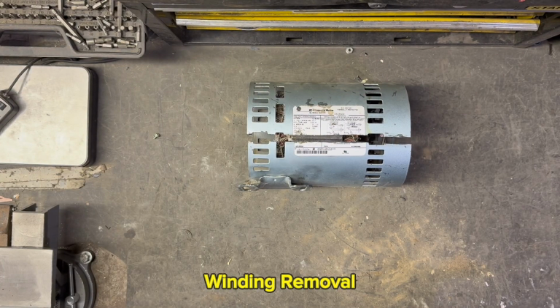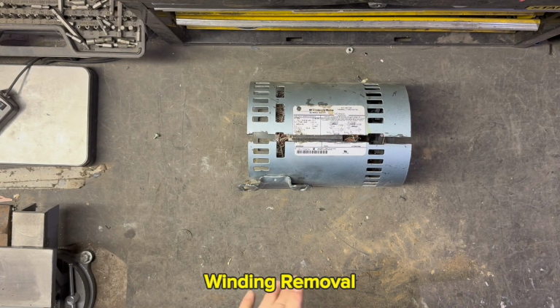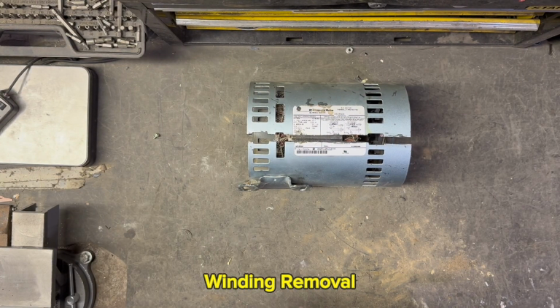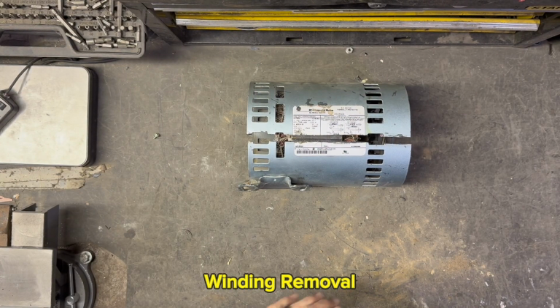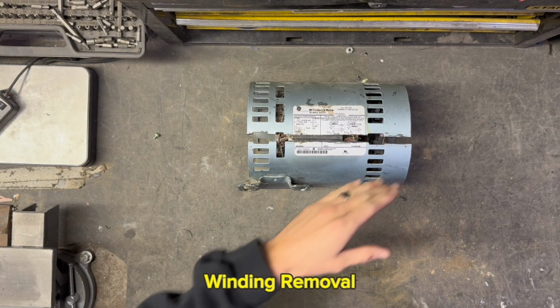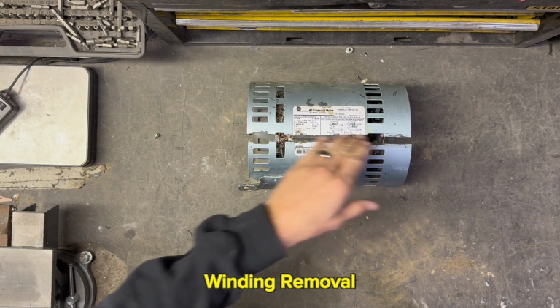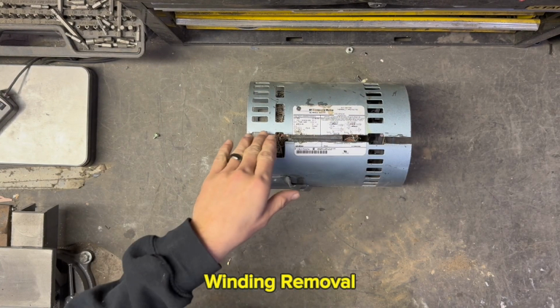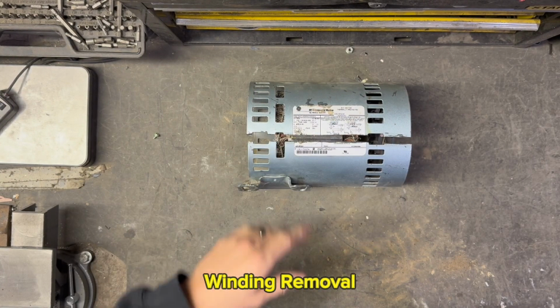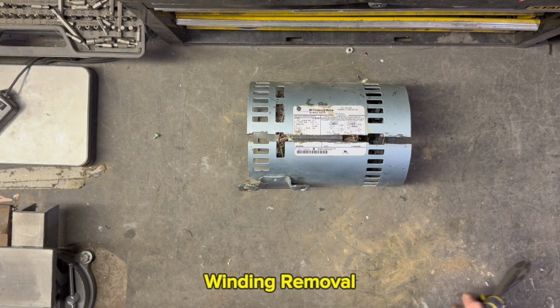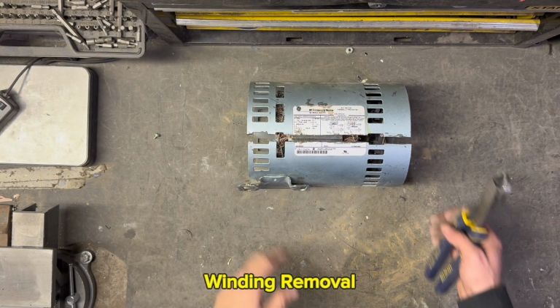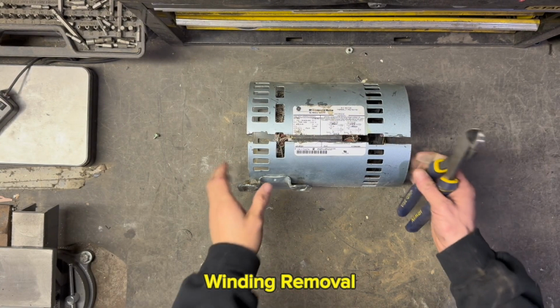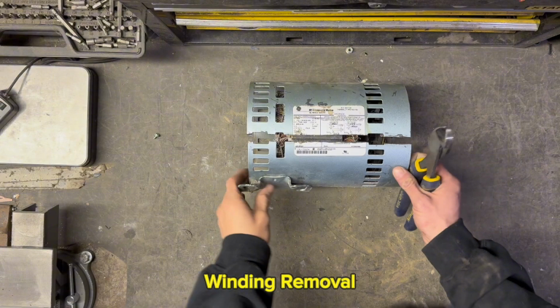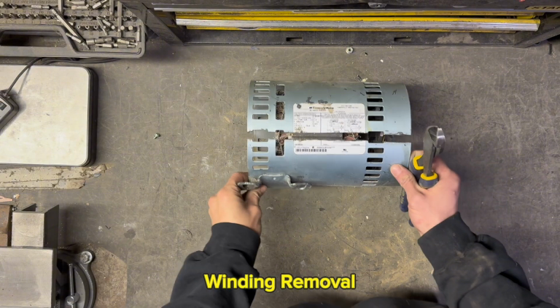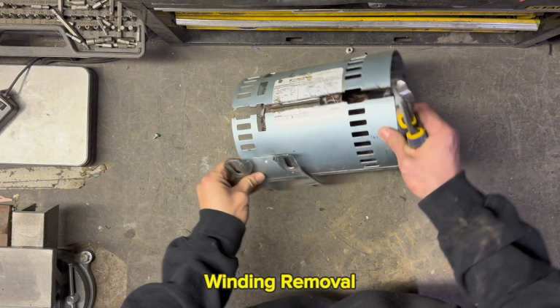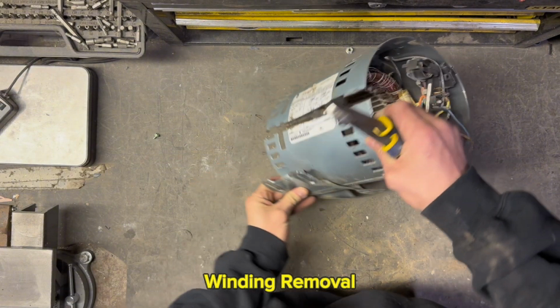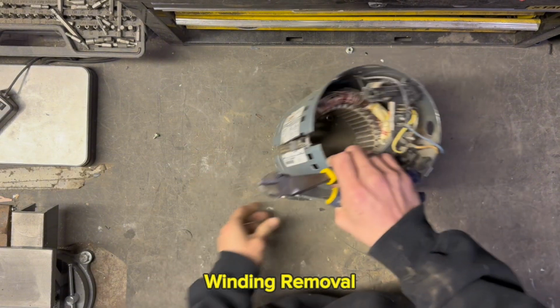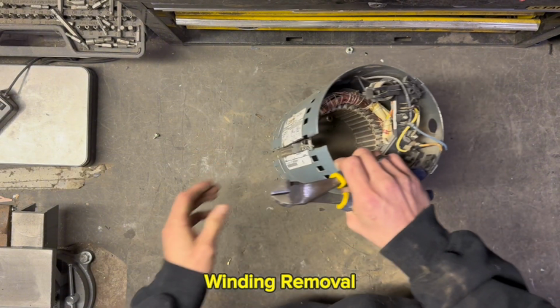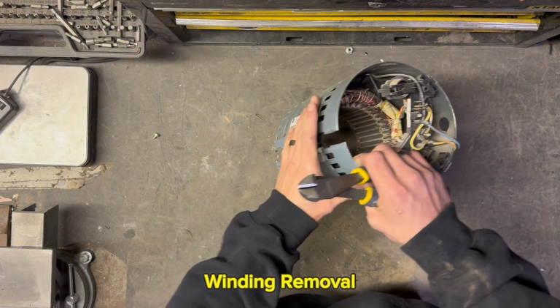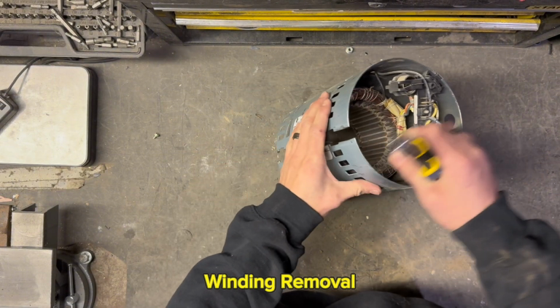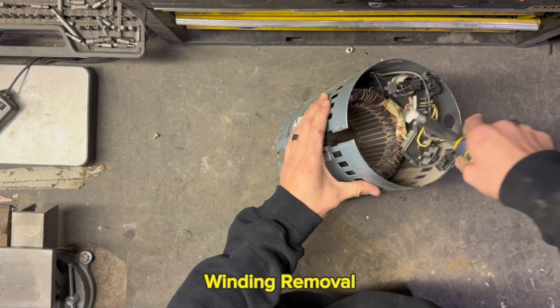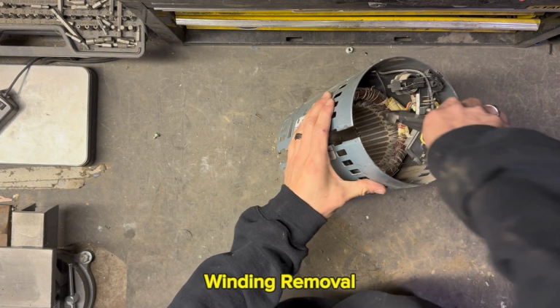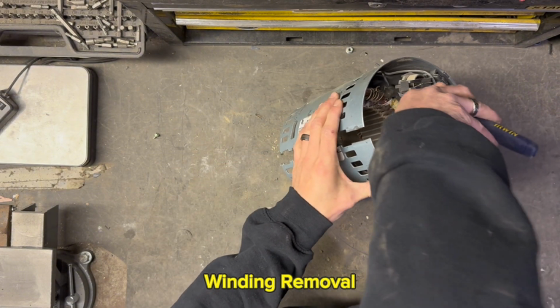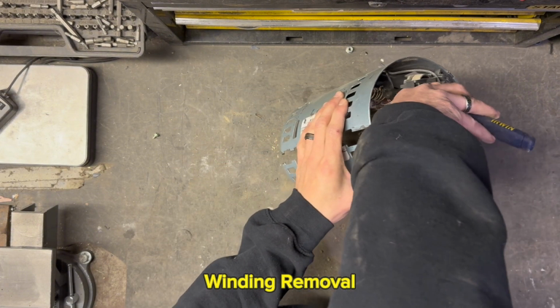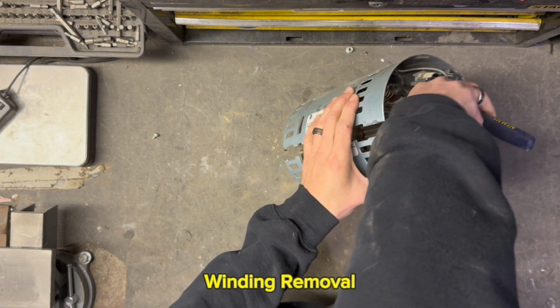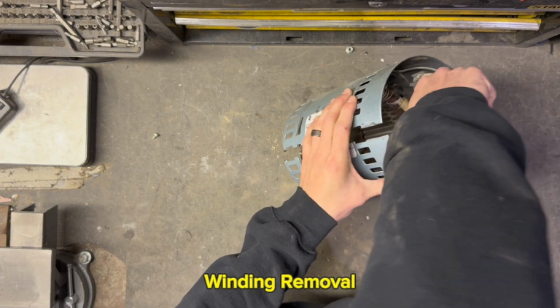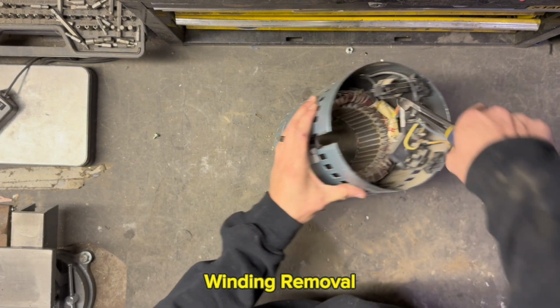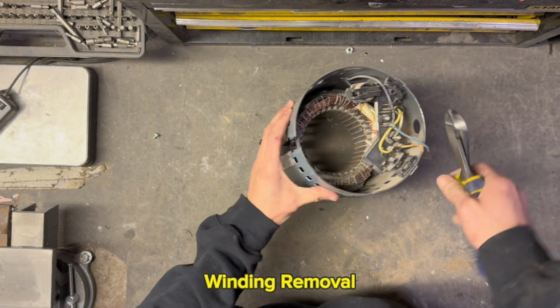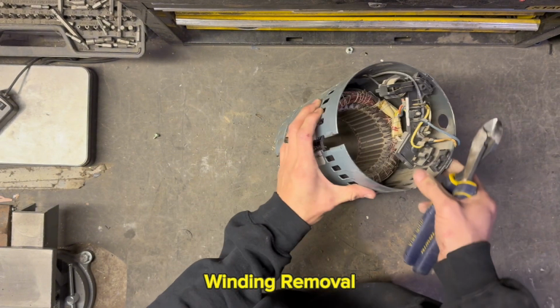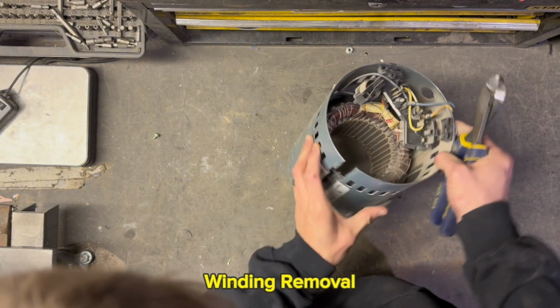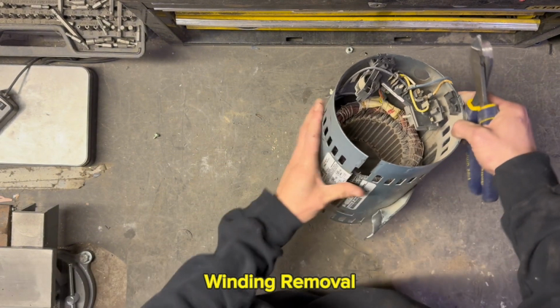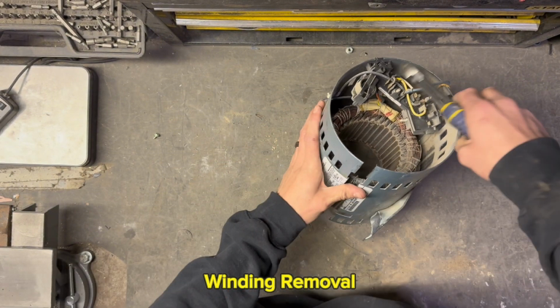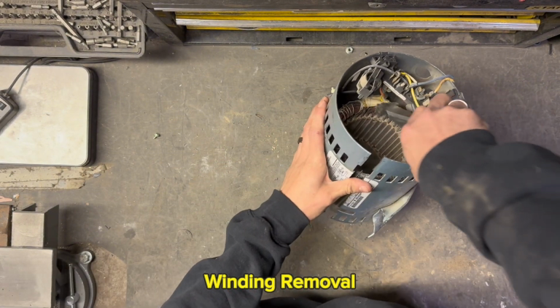Just grinding it down one side of the case here — popped it open. We just got to clip a couple of wires here and it should come right out.